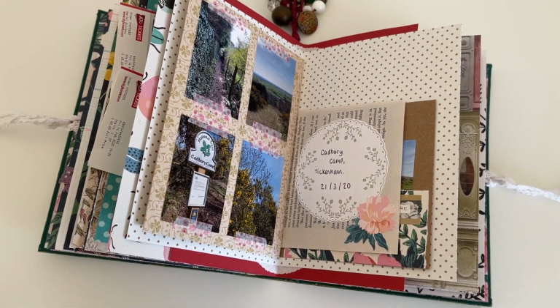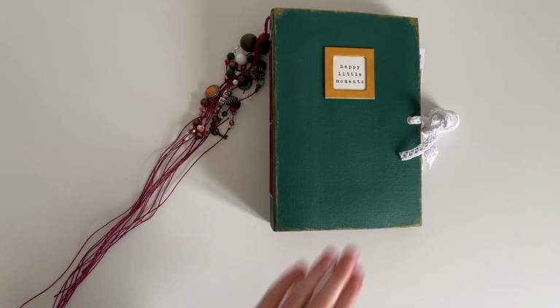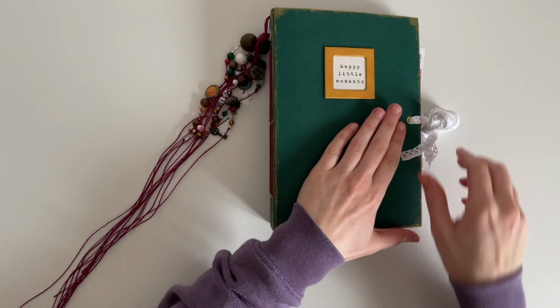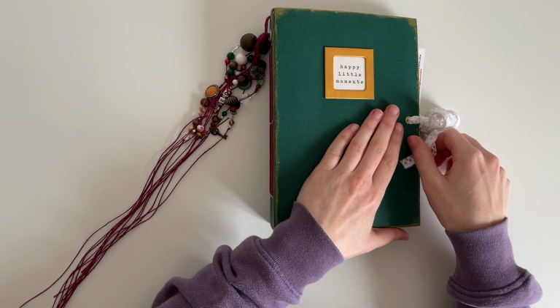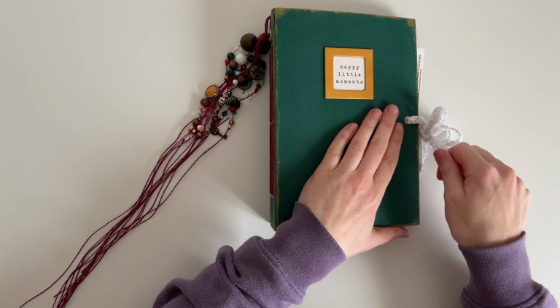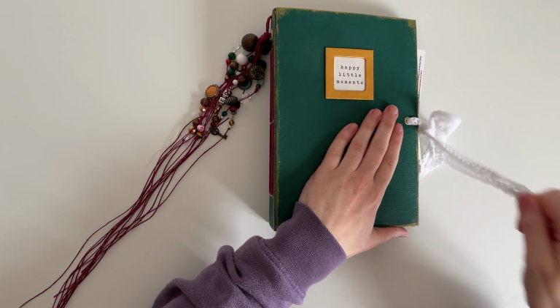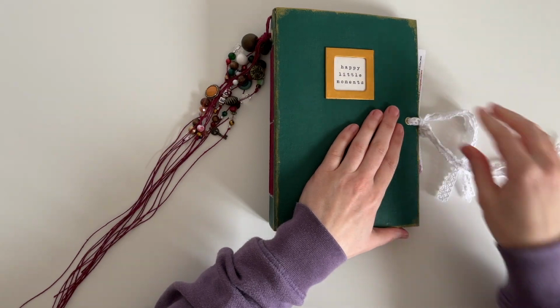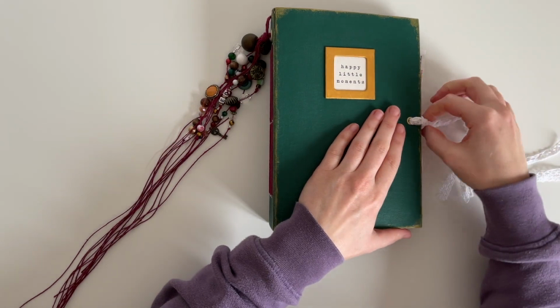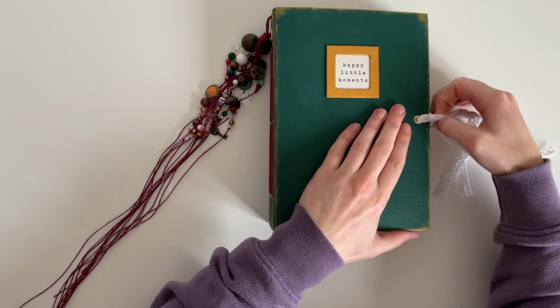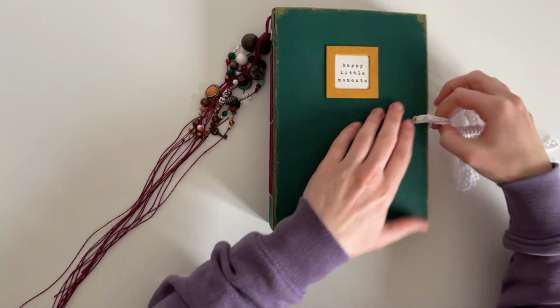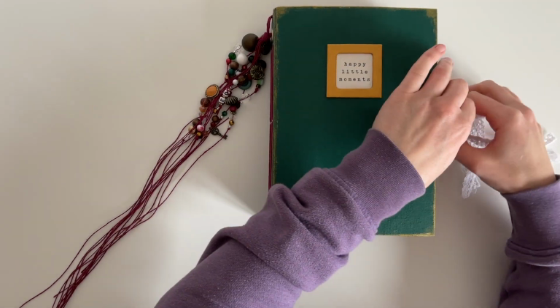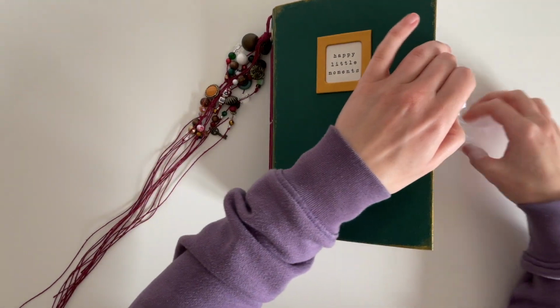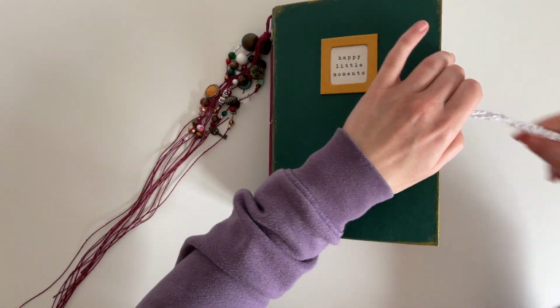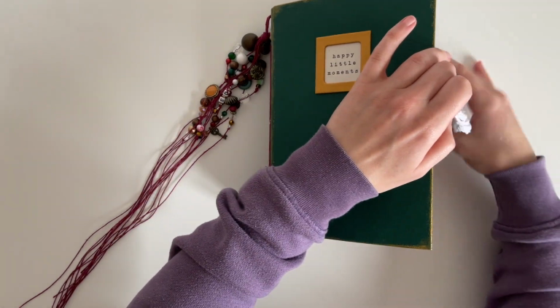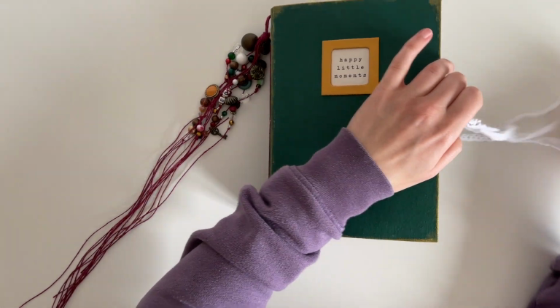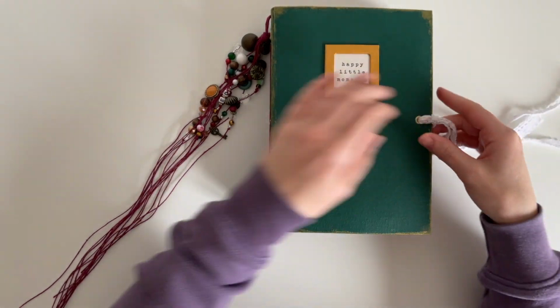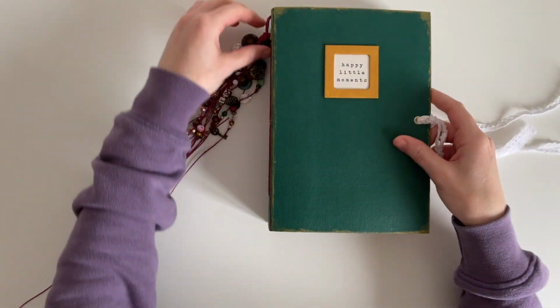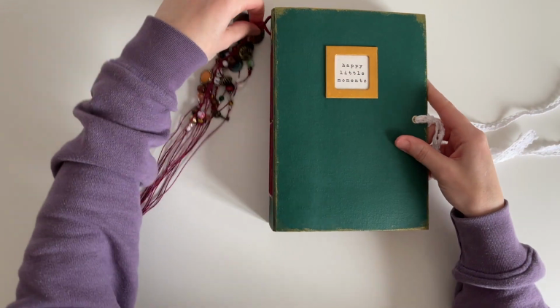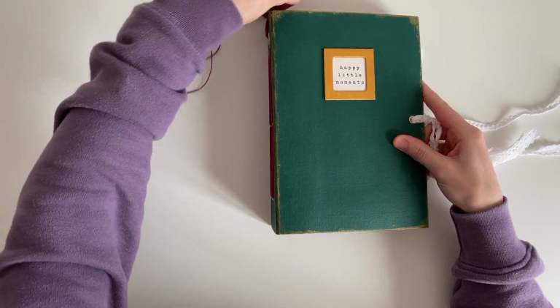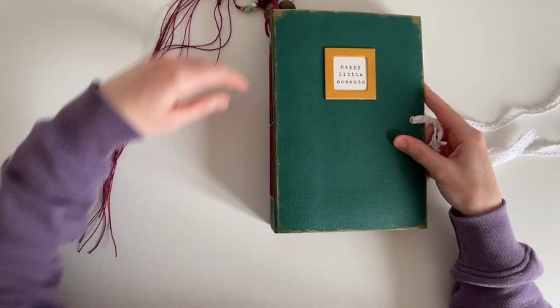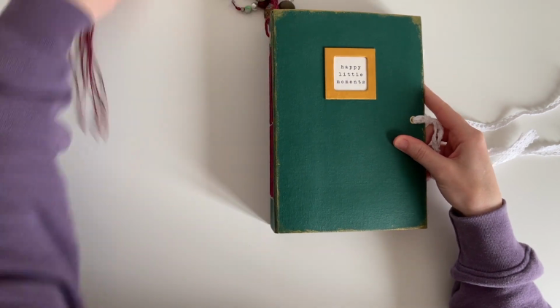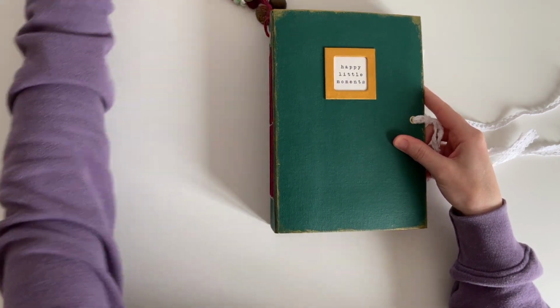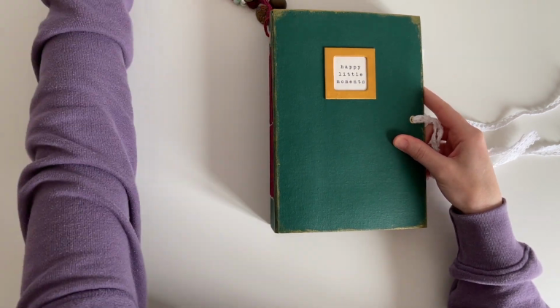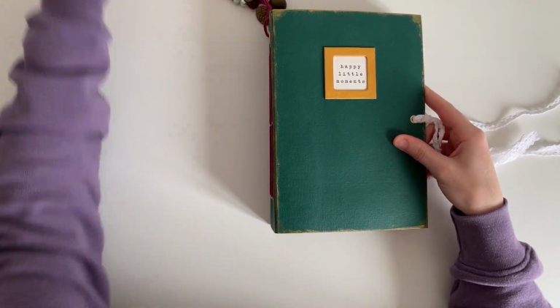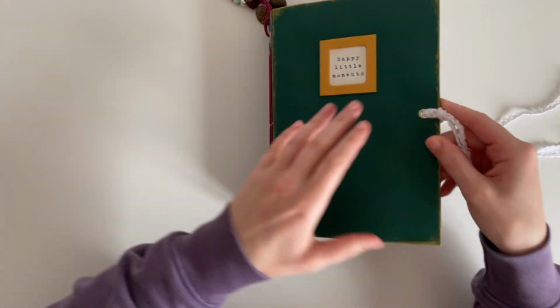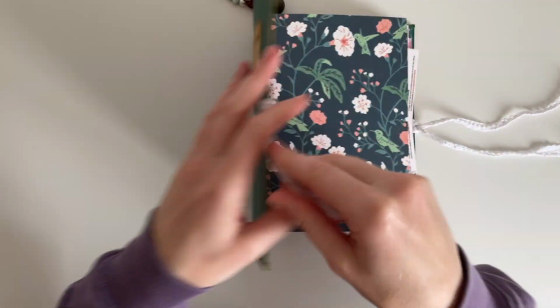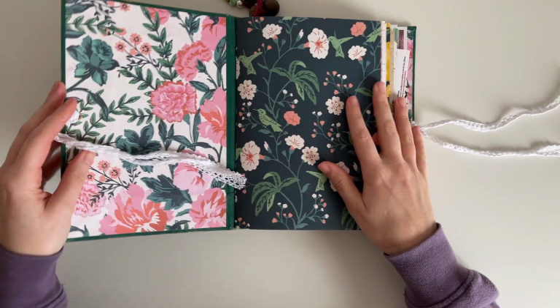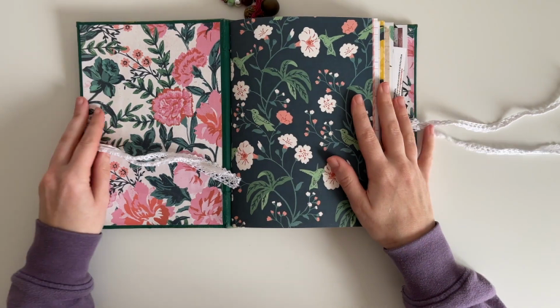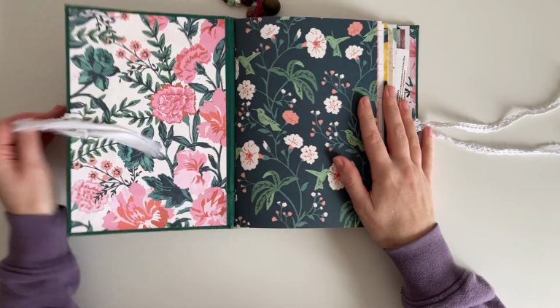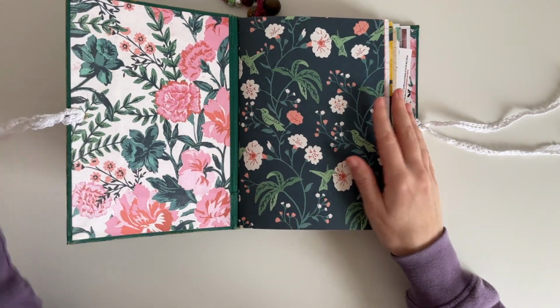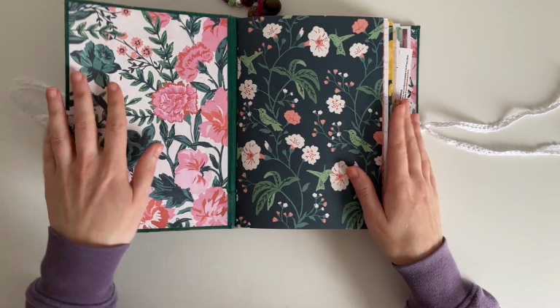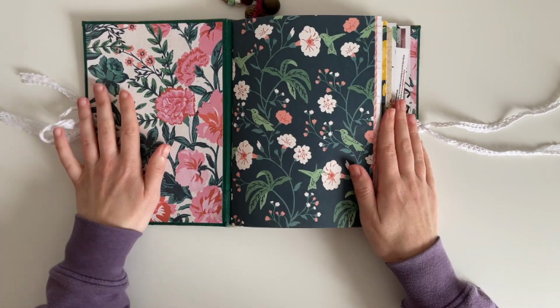Hey guys, welcome back to my channel! Today I am back with another junk journal with me. I'm going to be documenting about a walk that my husband and I took around a National Trust site.